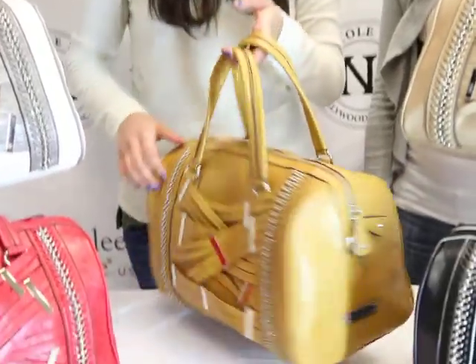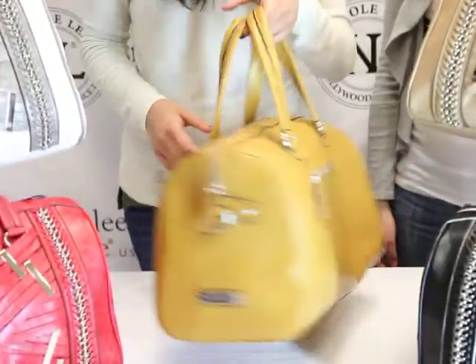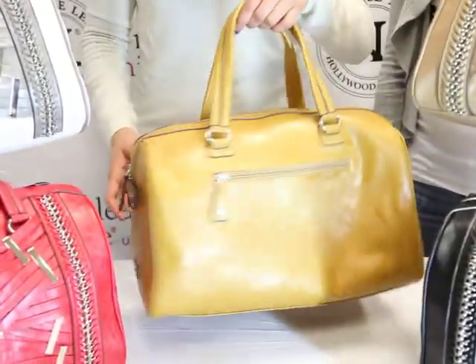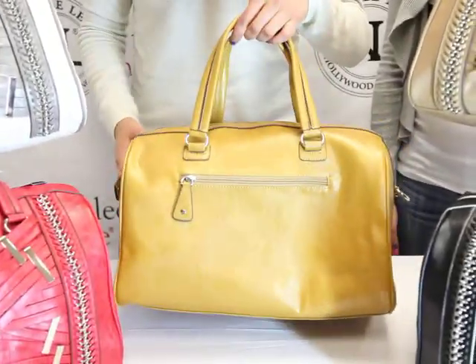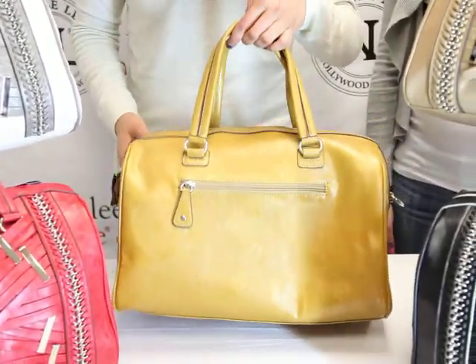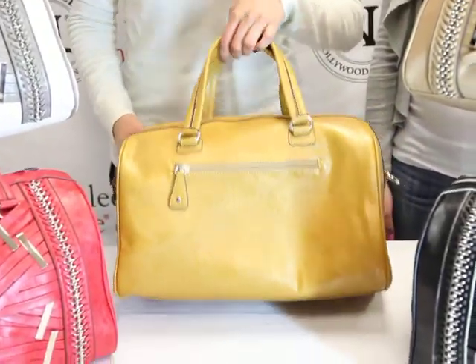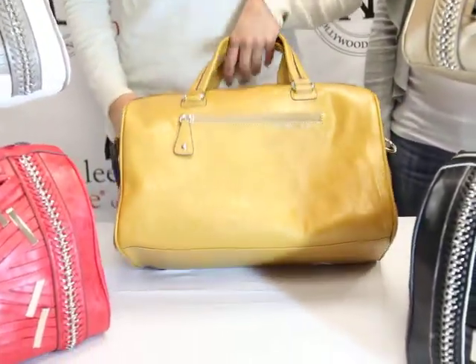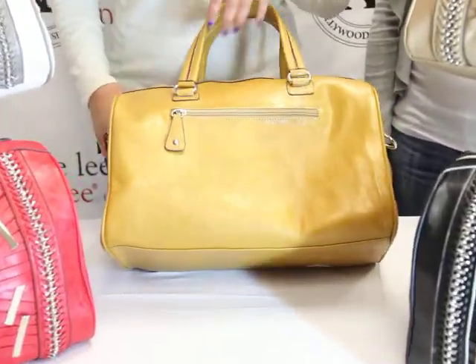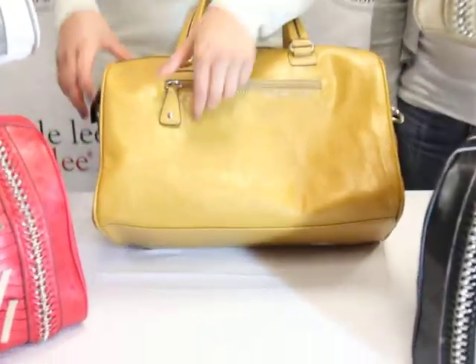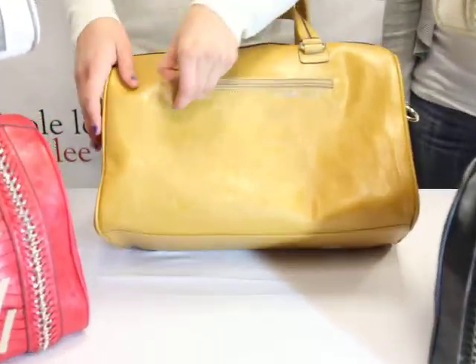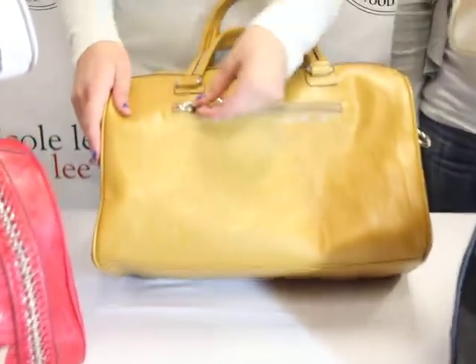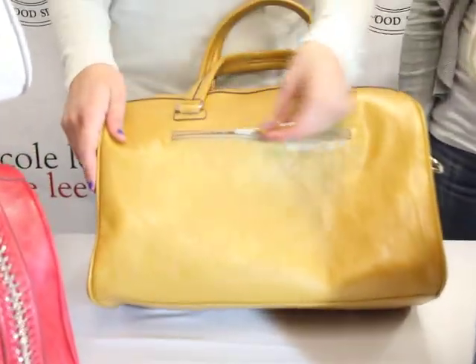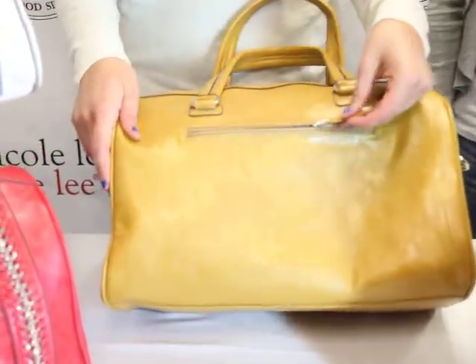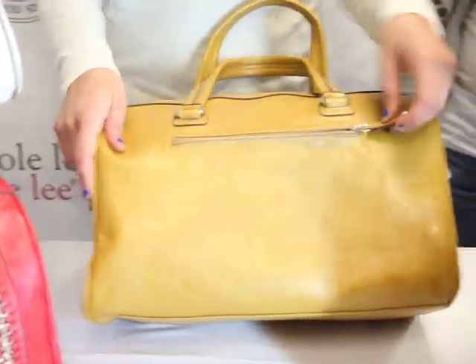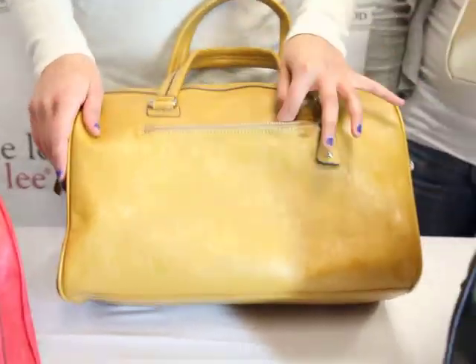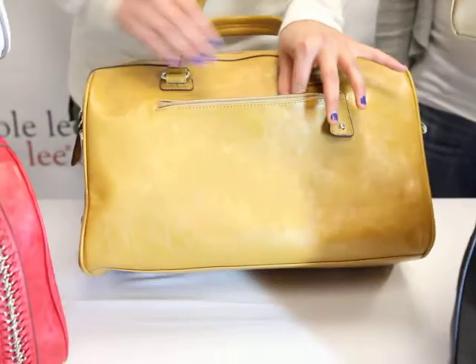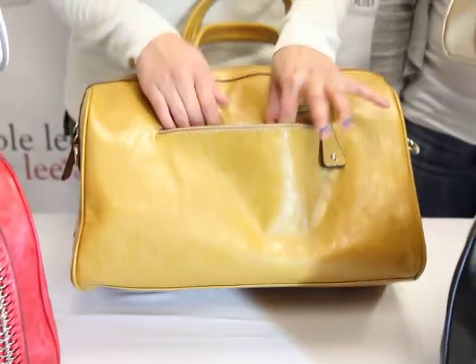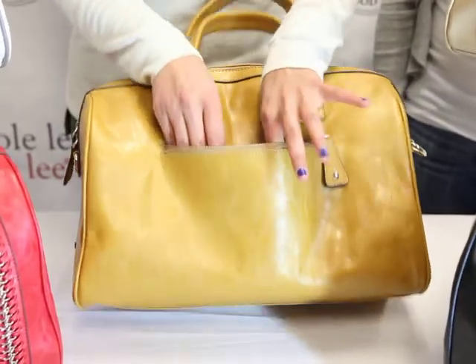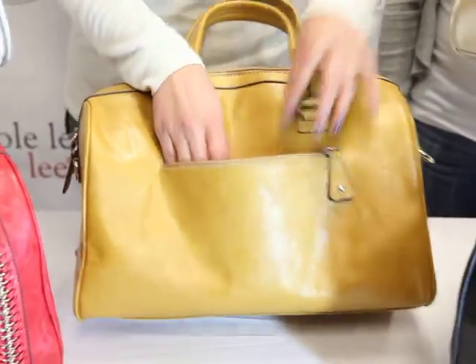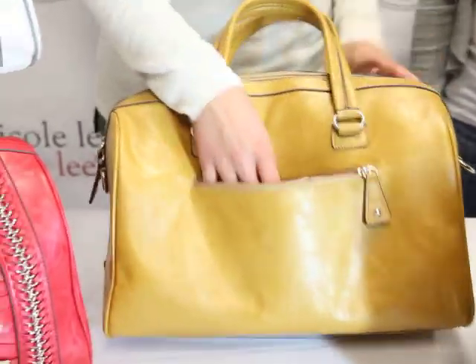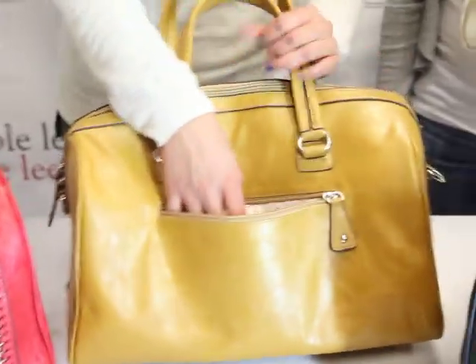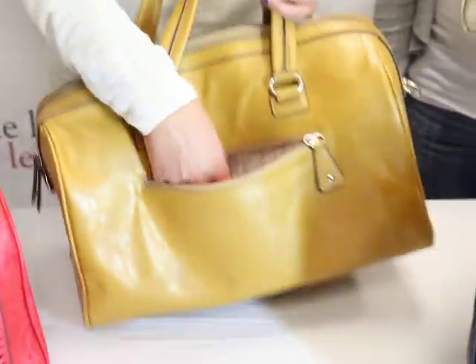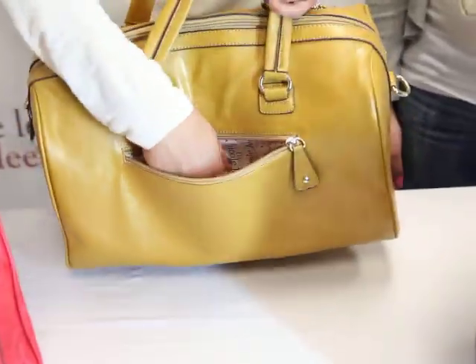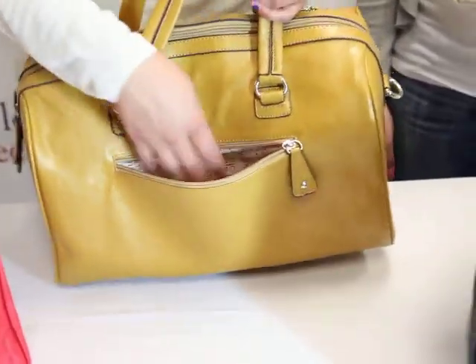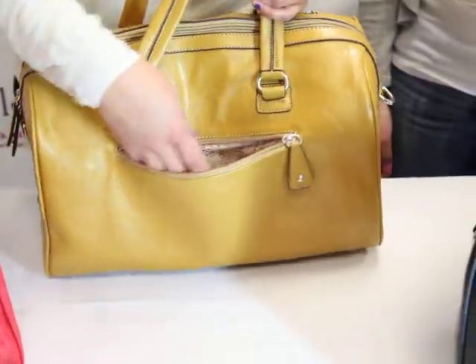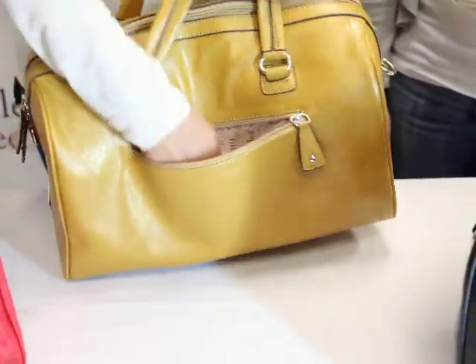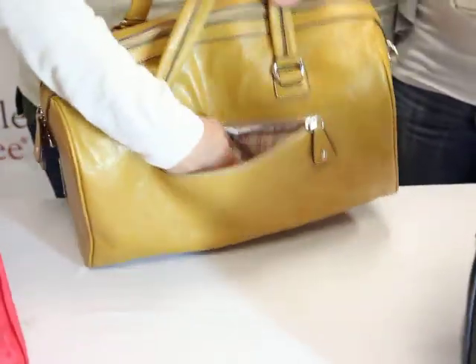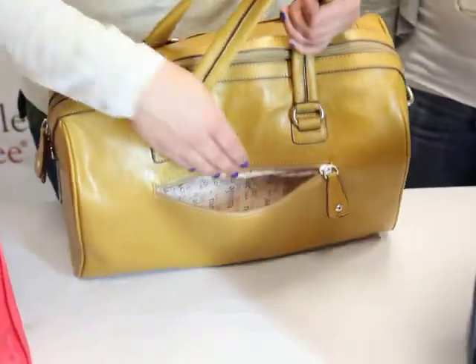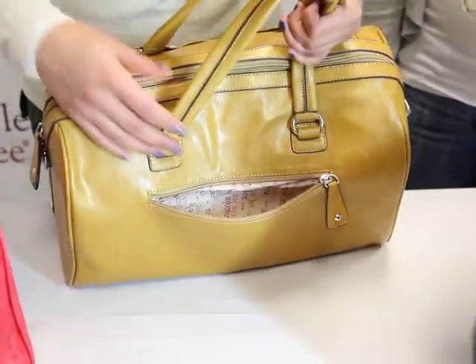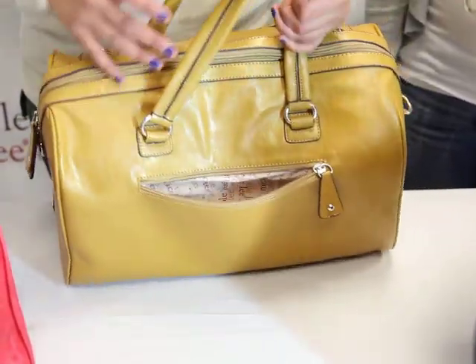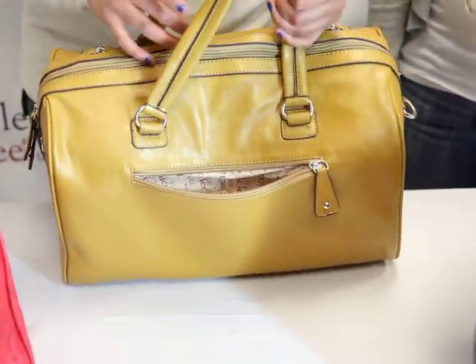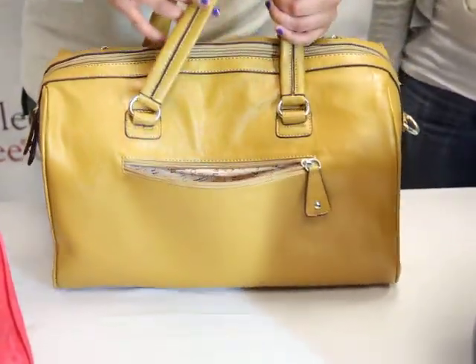Turn this around and you'll see the back zipper pocket. We all love it — it's our last savior for storage. Pretty big; fits my whole hand in there.